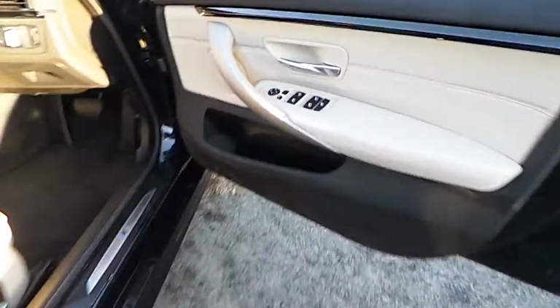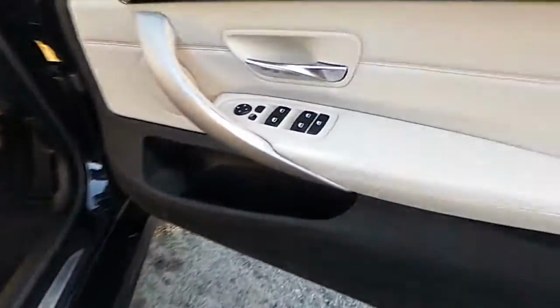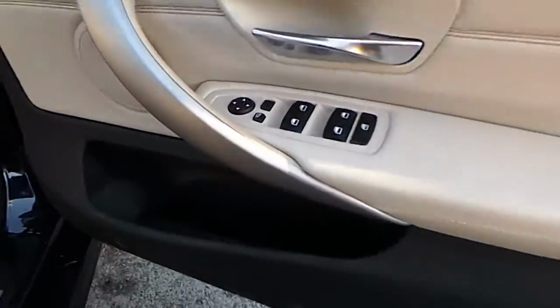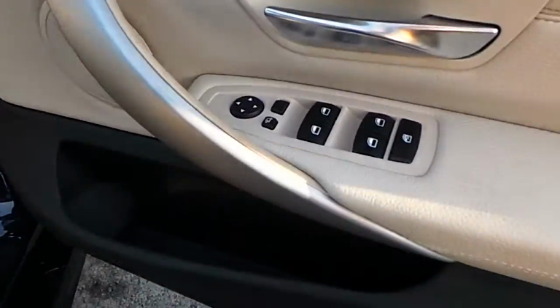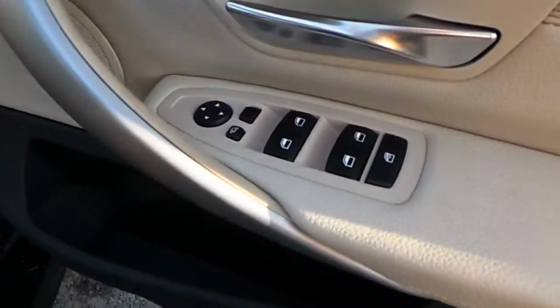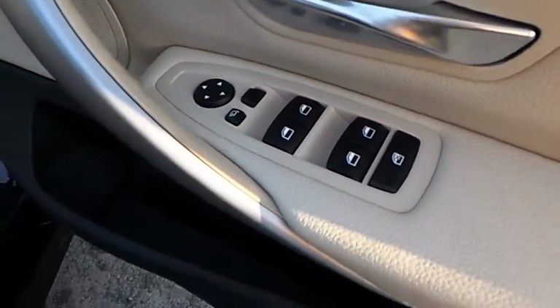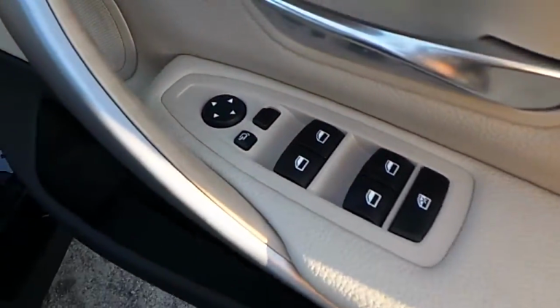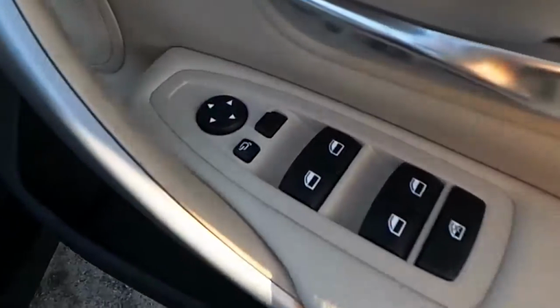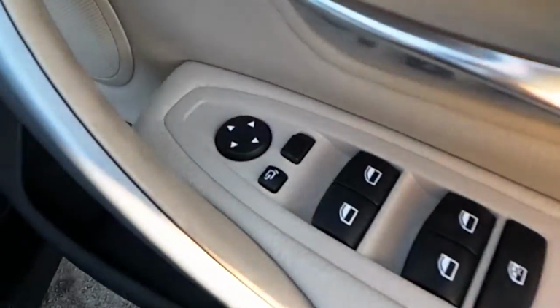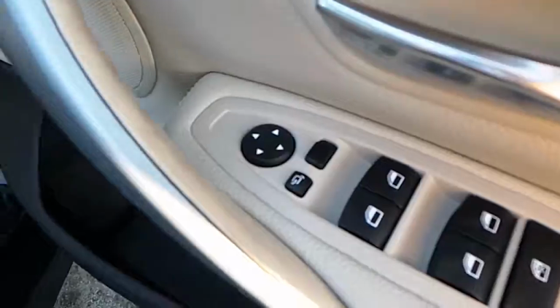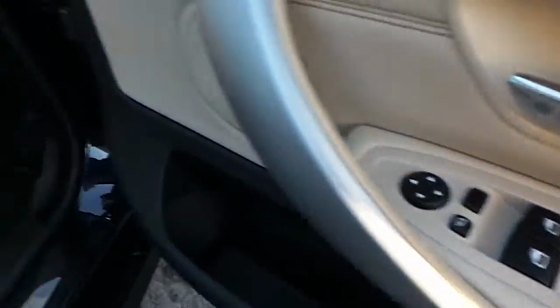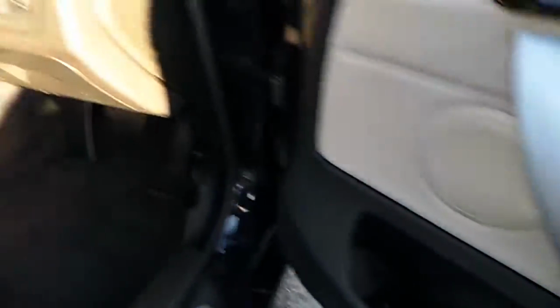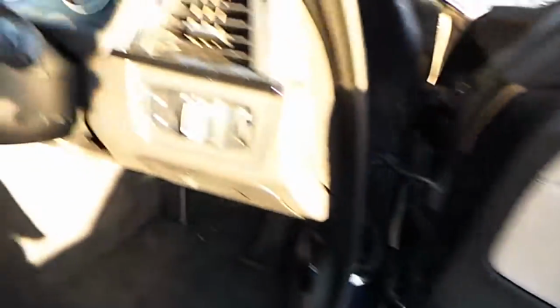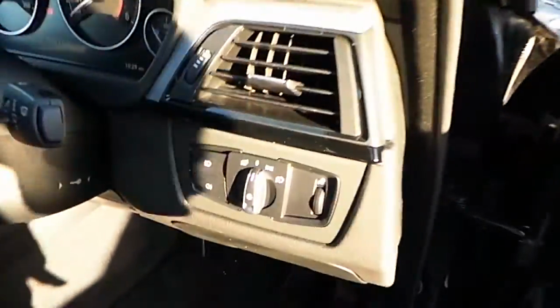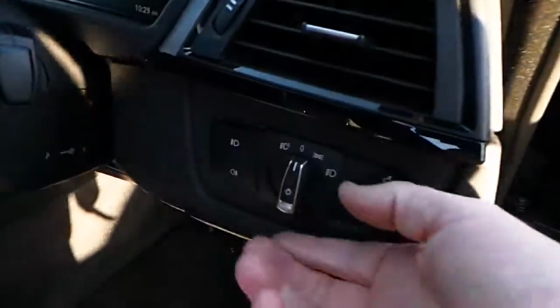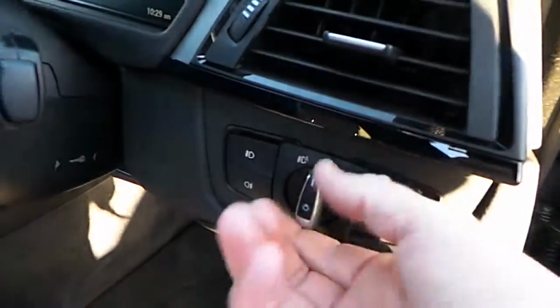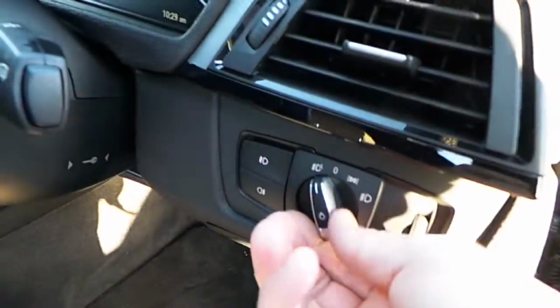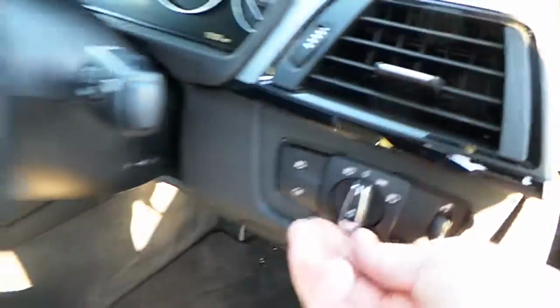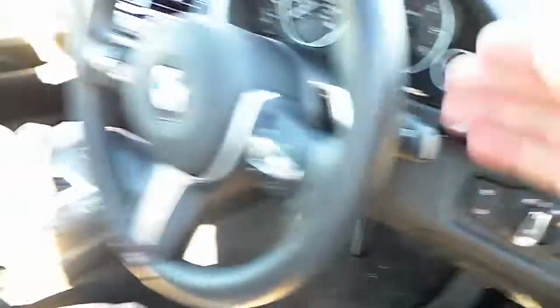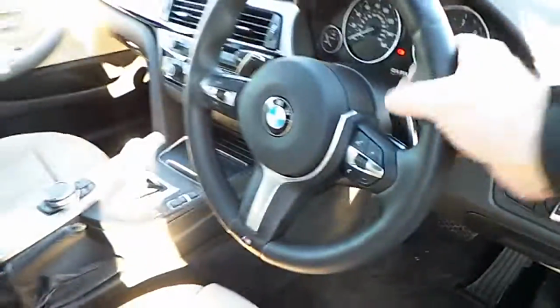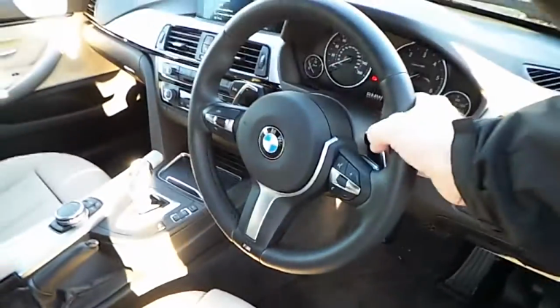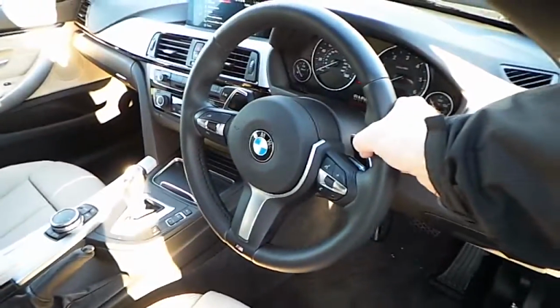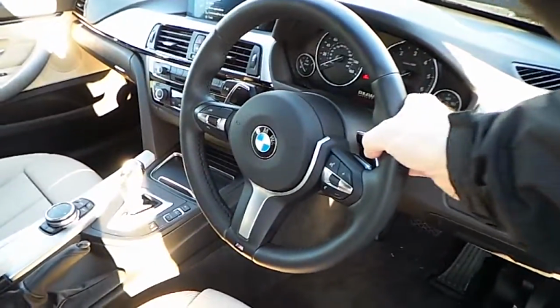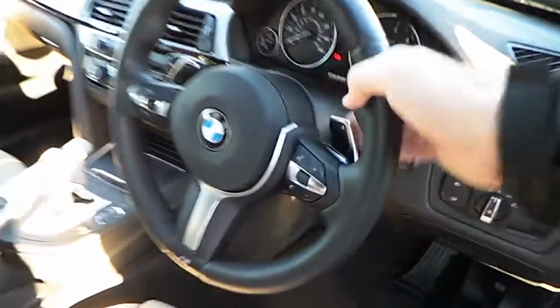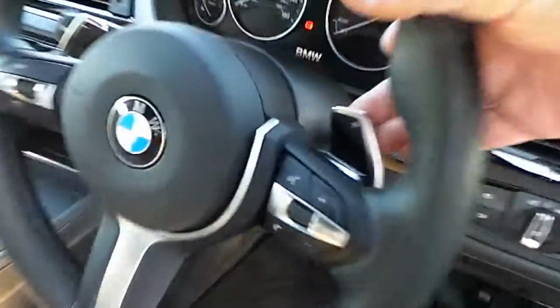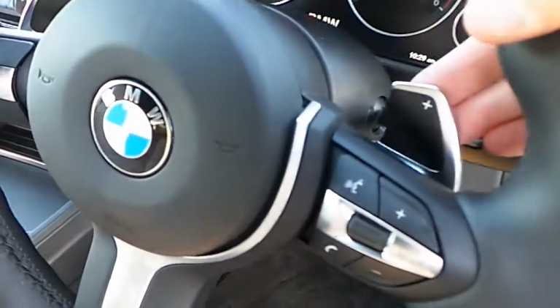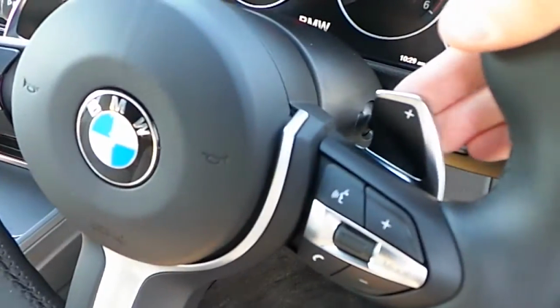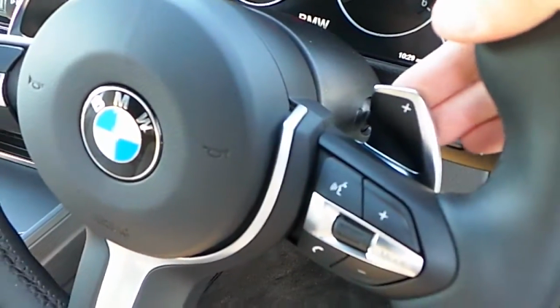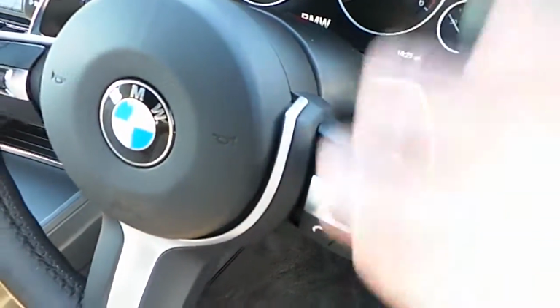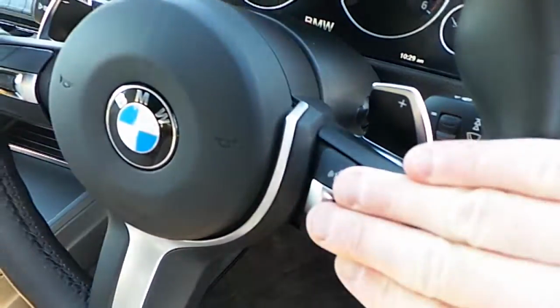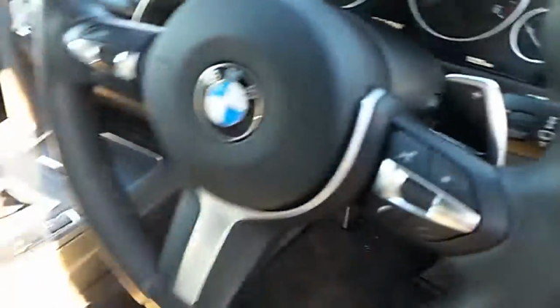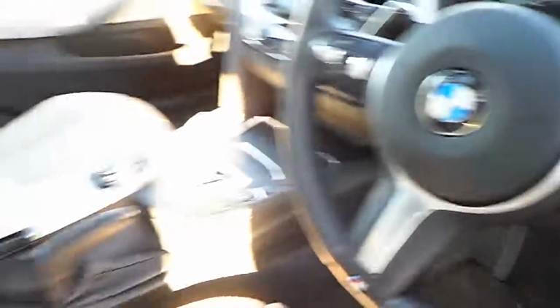Now let us take a look at the interior. You can see here electric windows, electric mirrors, folding exterior mirrors, and automatic headlights. We have an M Sport steering wheel which has paddle shift and multifunction.